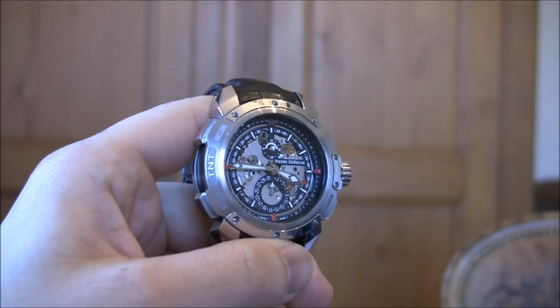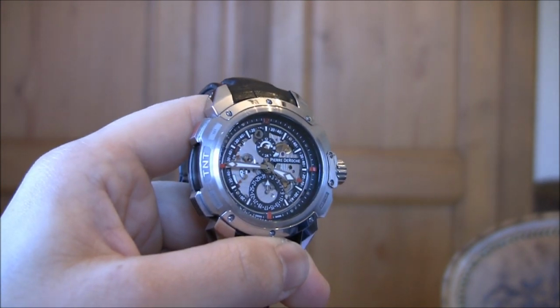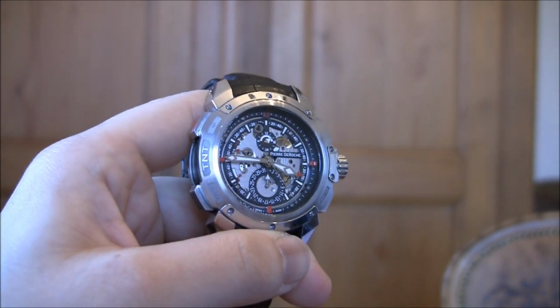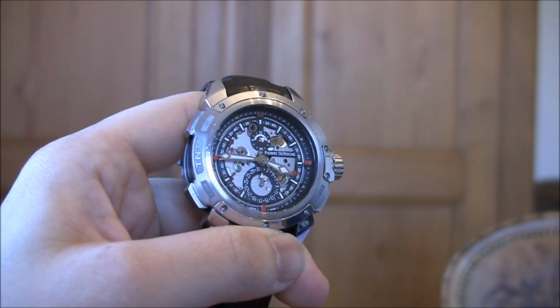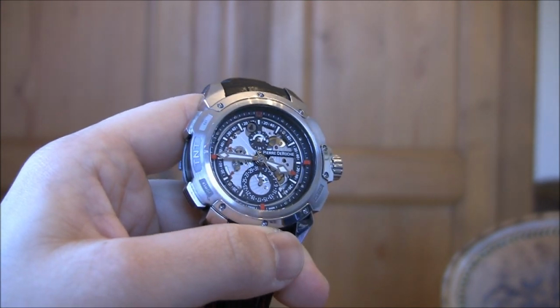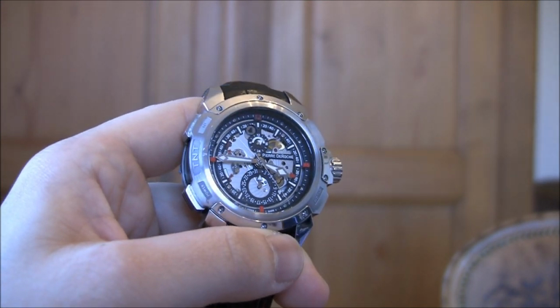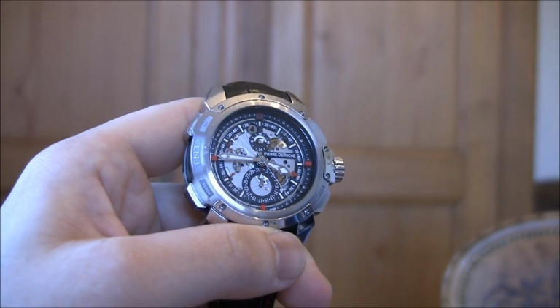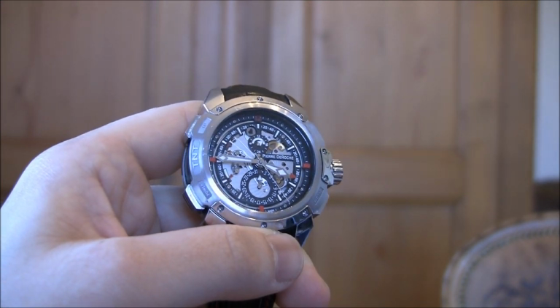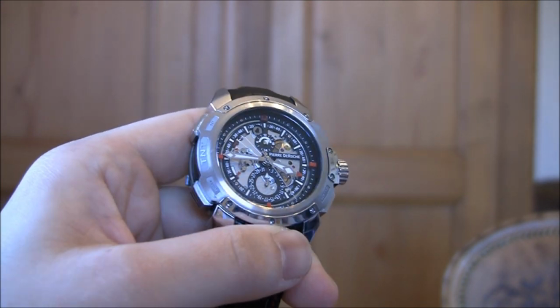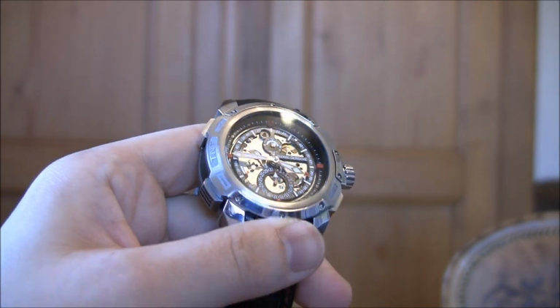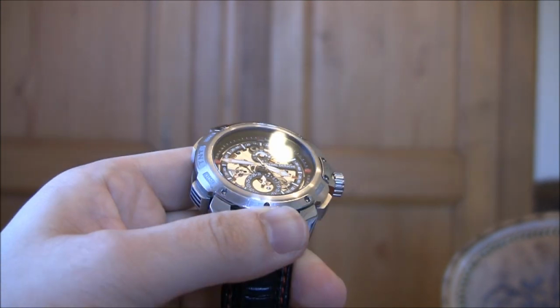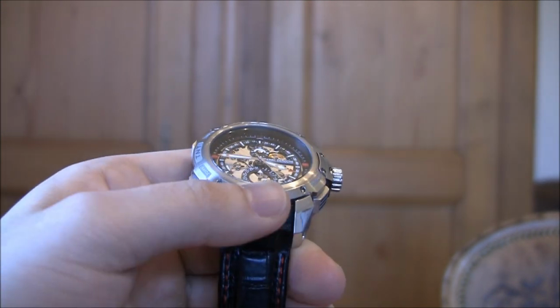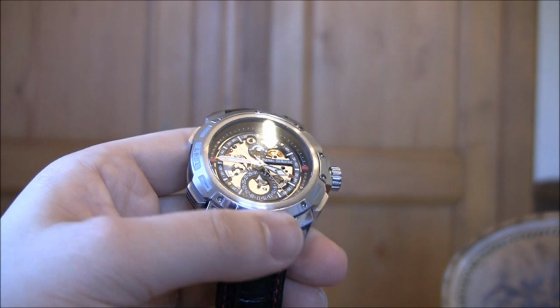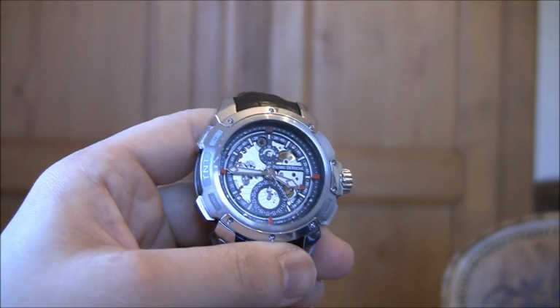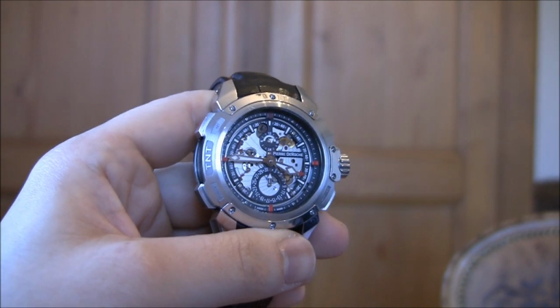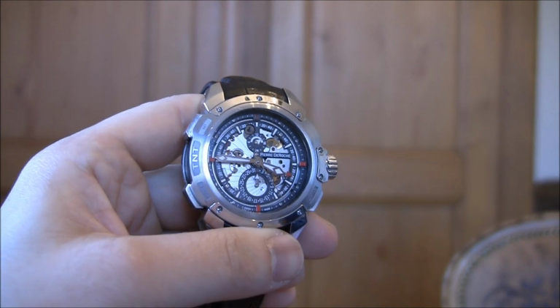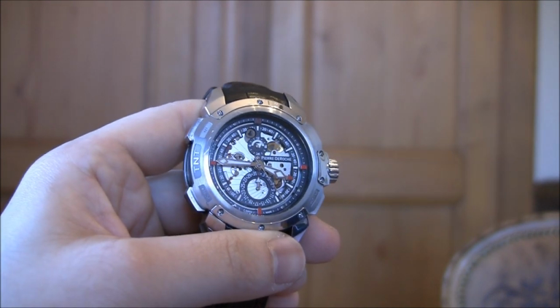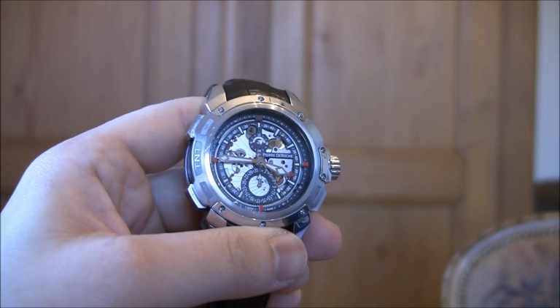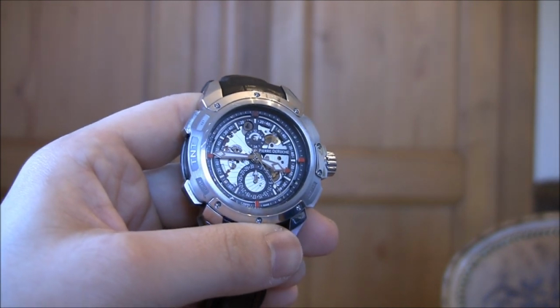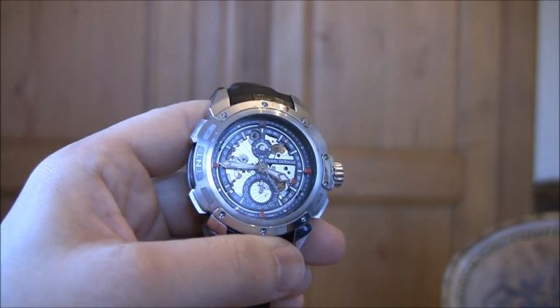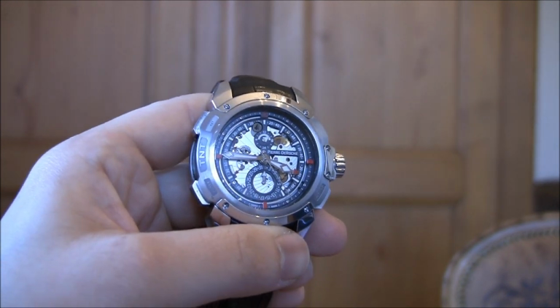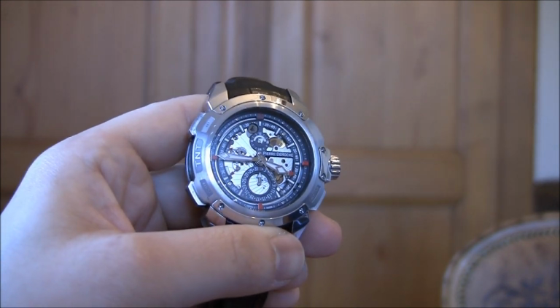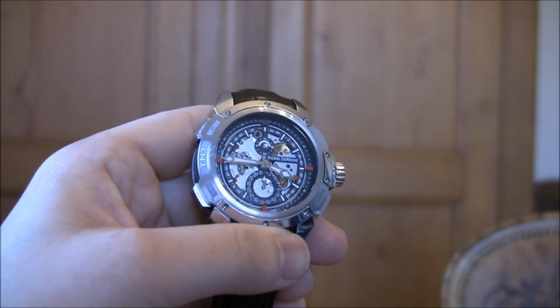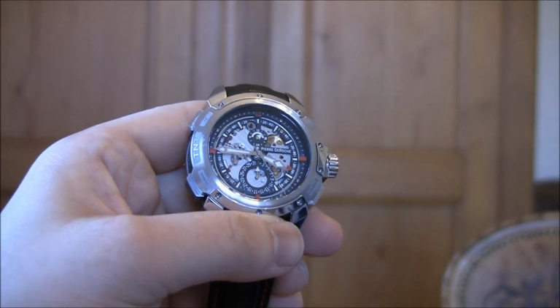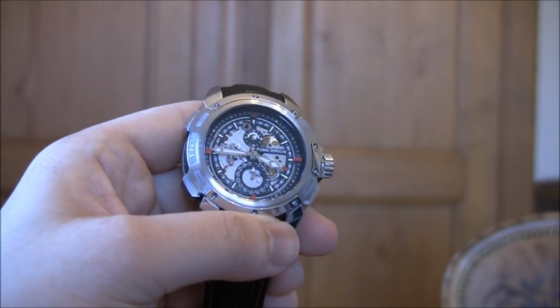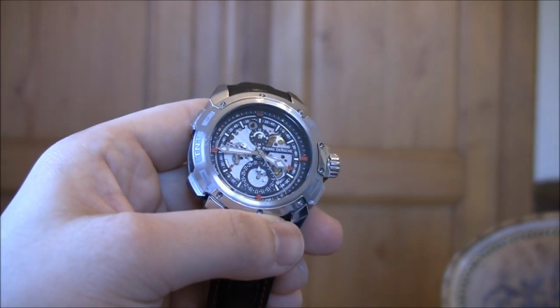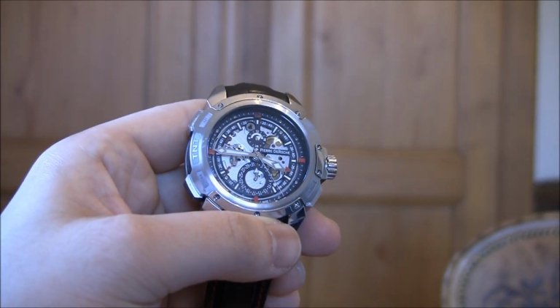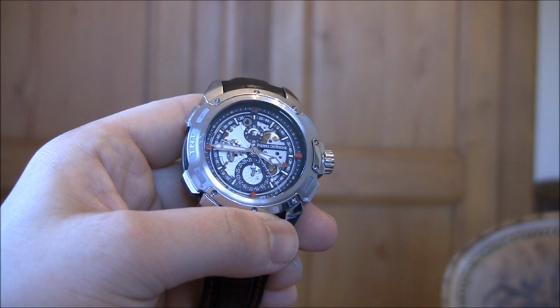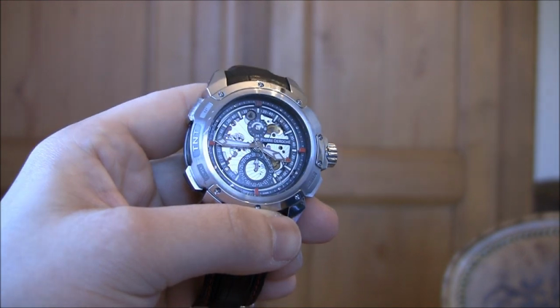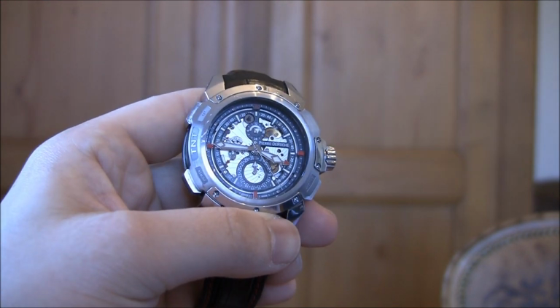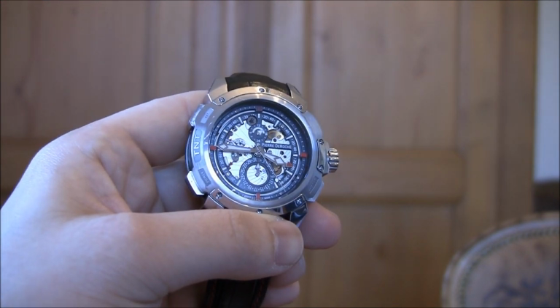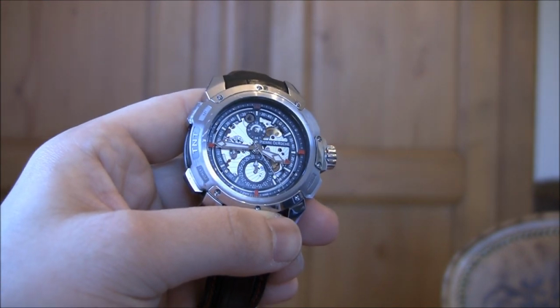The price for this model in steel is about 18,200 Swiss francs. Pretty interesting model. Again, this is the Pierre de Roche TNT Rendezvous, and you can see more at ablog2read.com. Thanks.